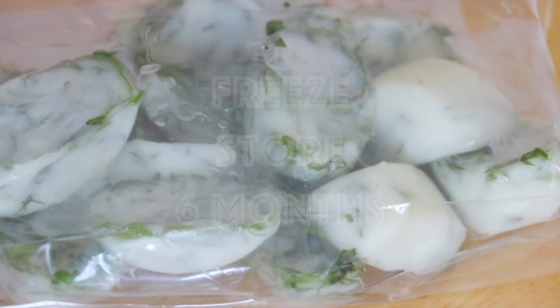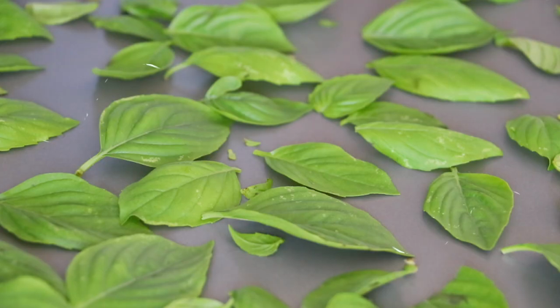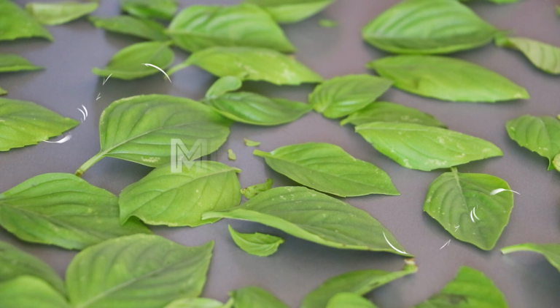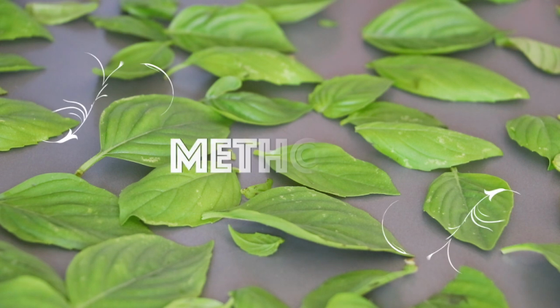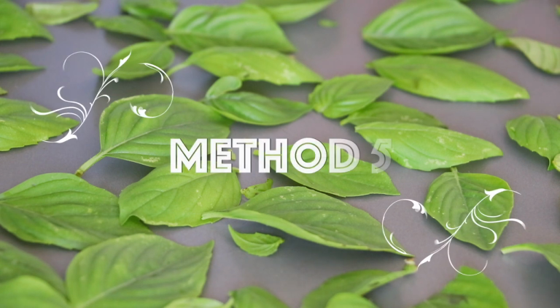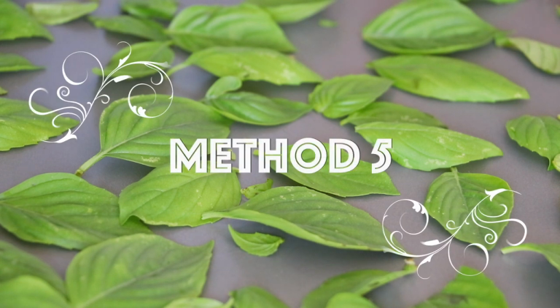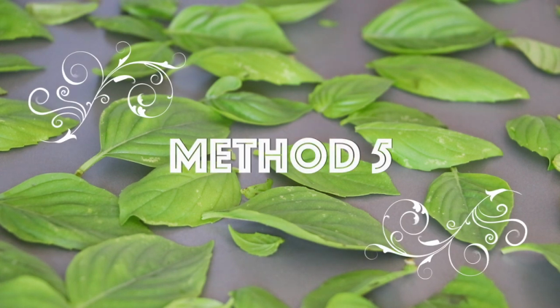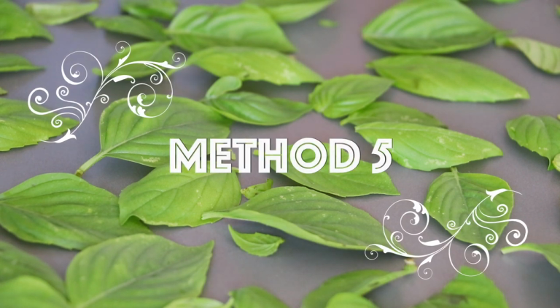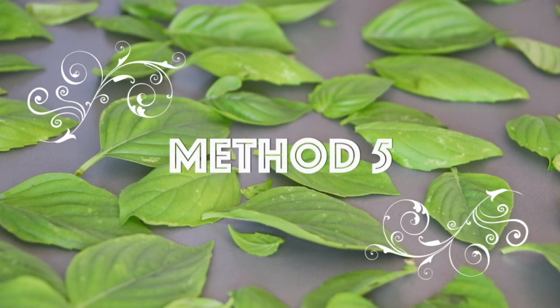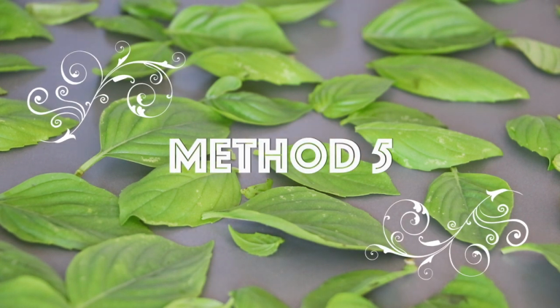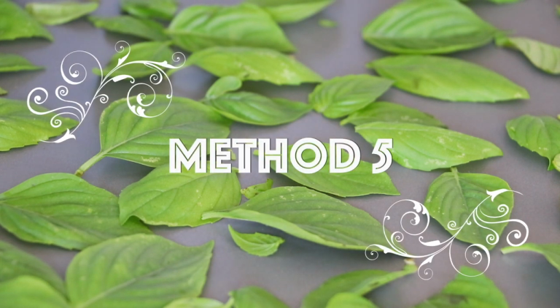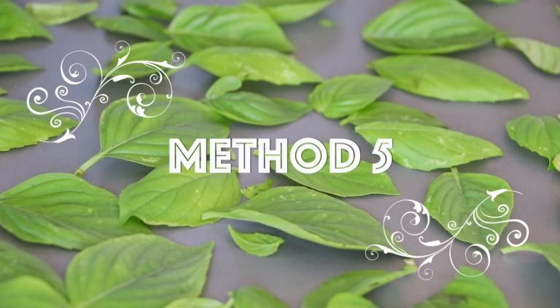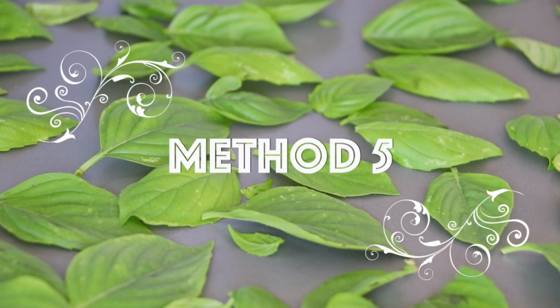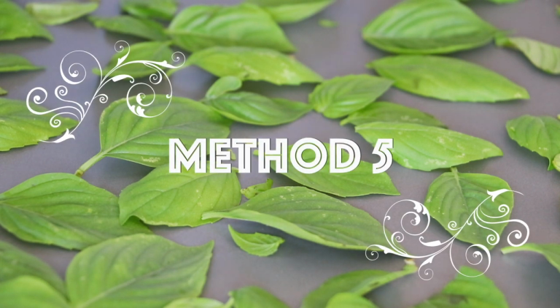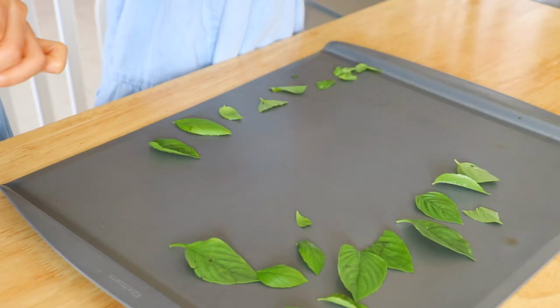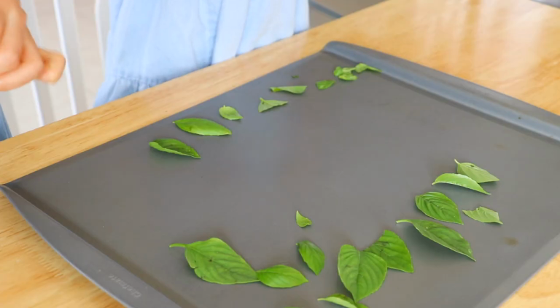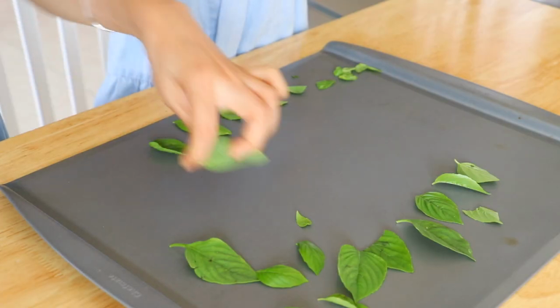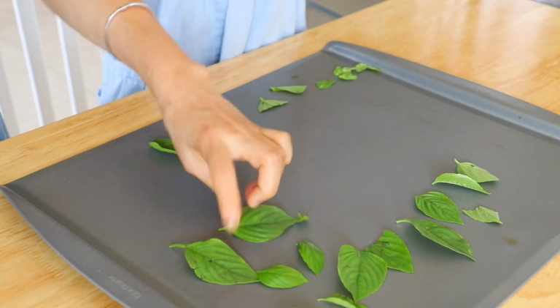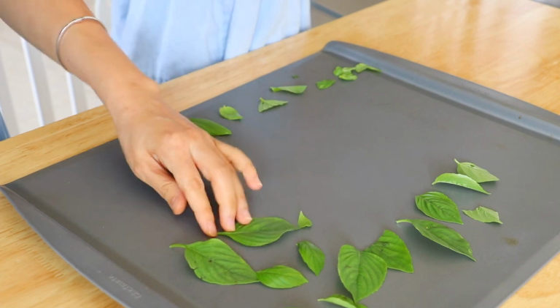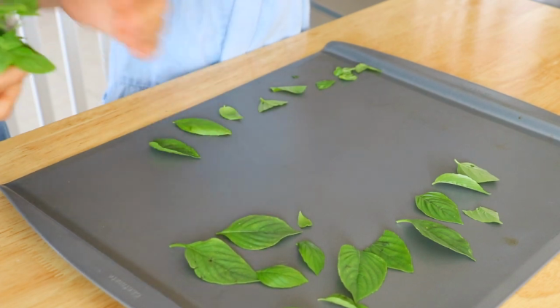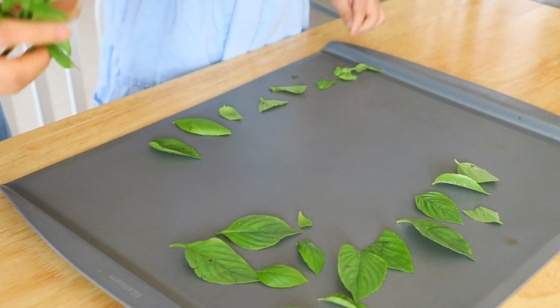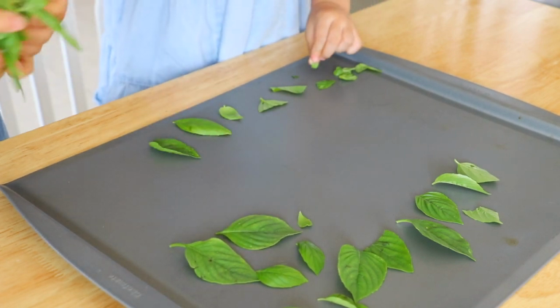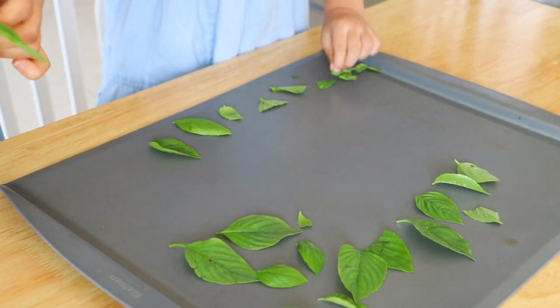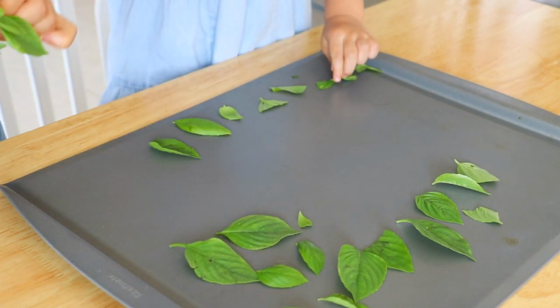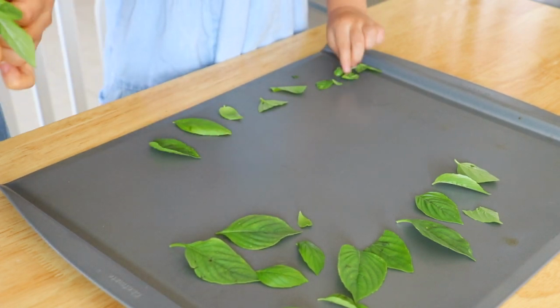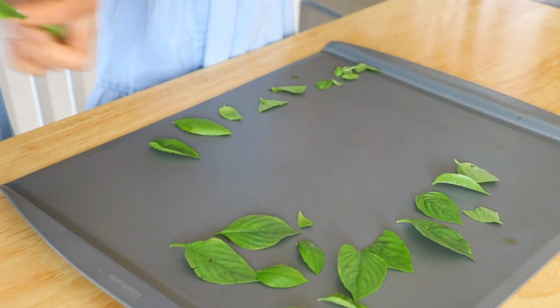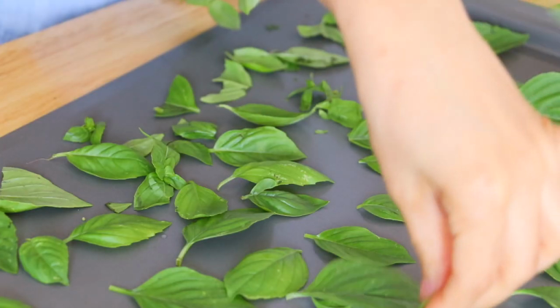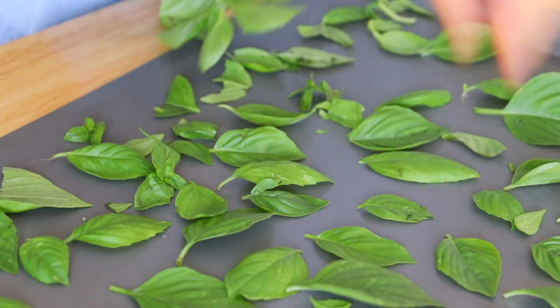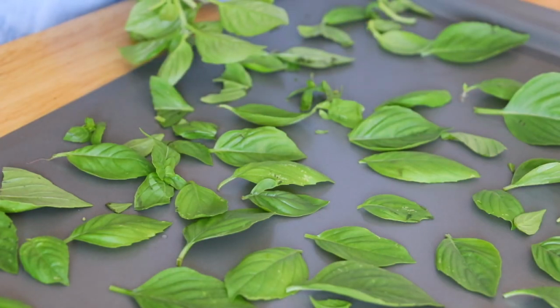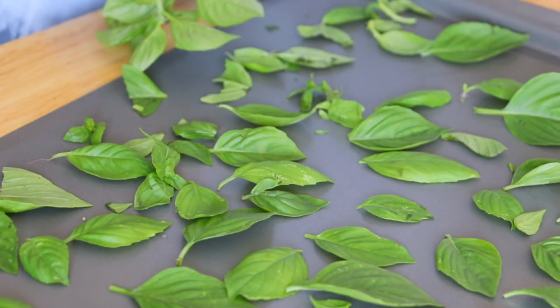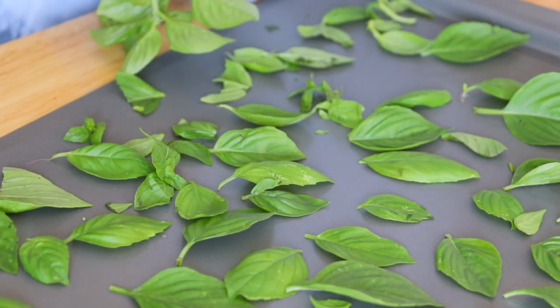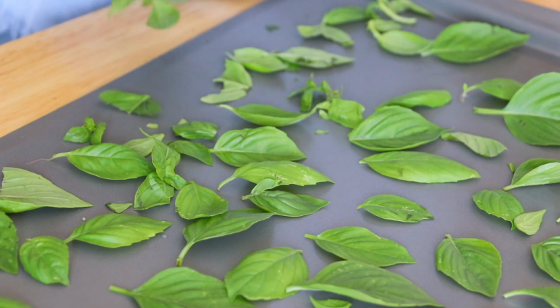Method 5: dry basil in the oven. Place washed and dried basil leaves on a cookie sheet.